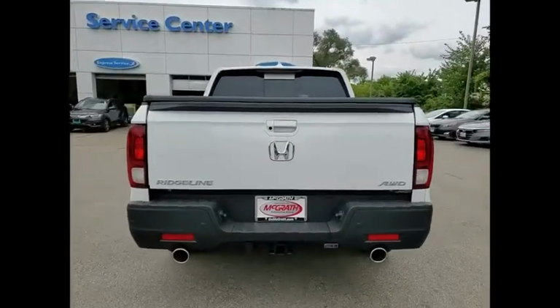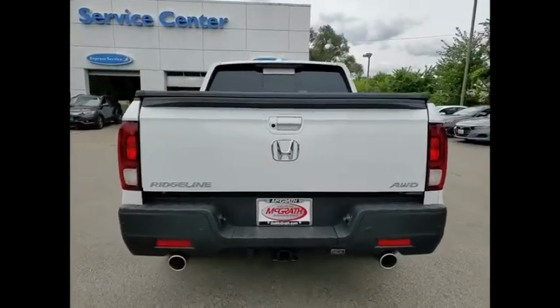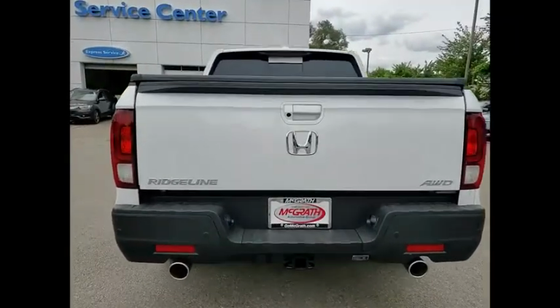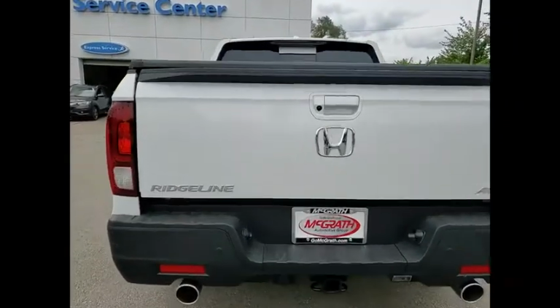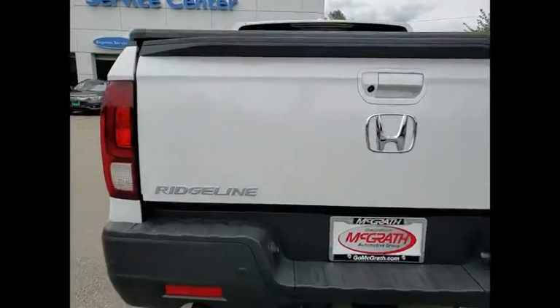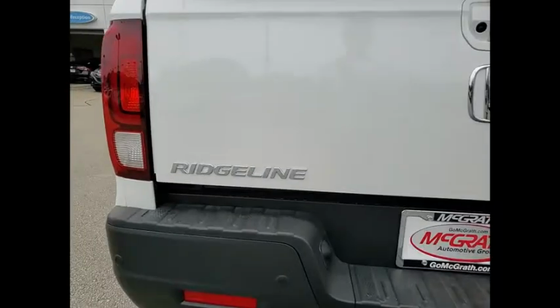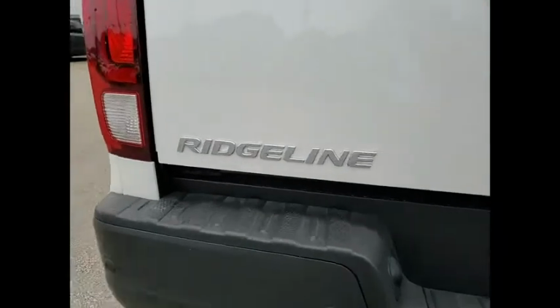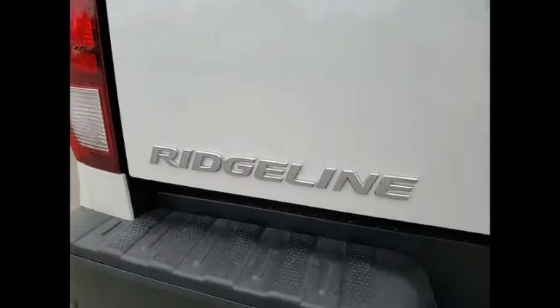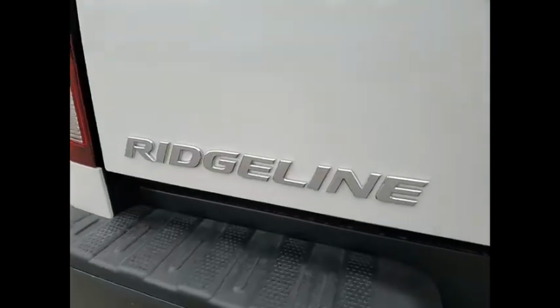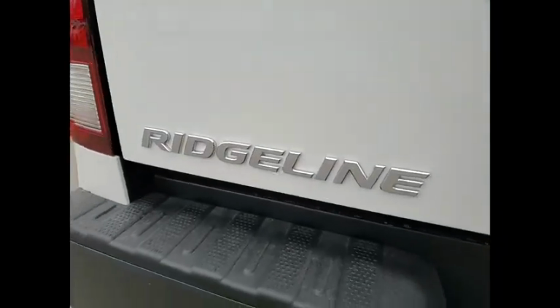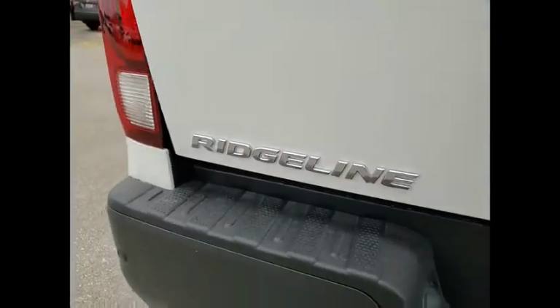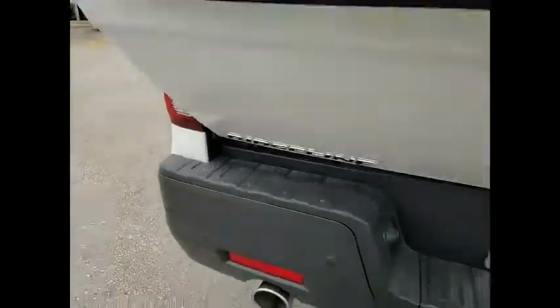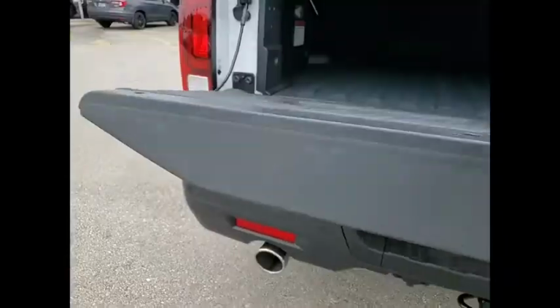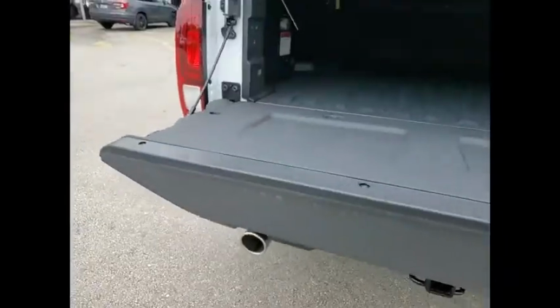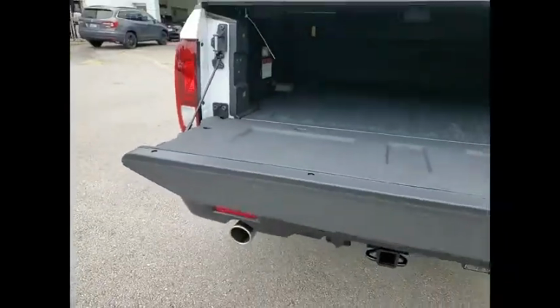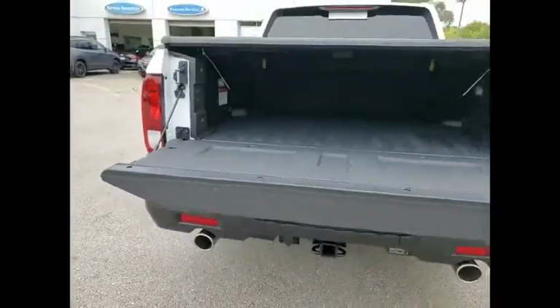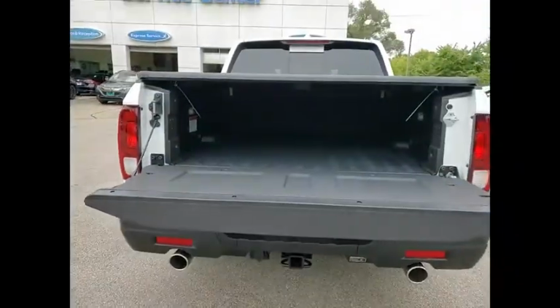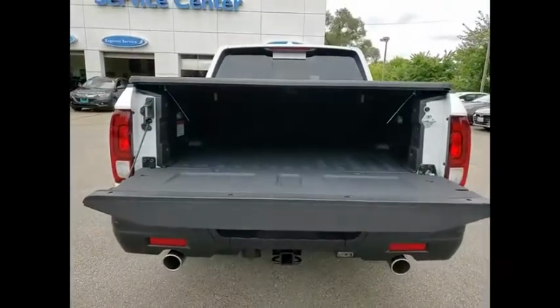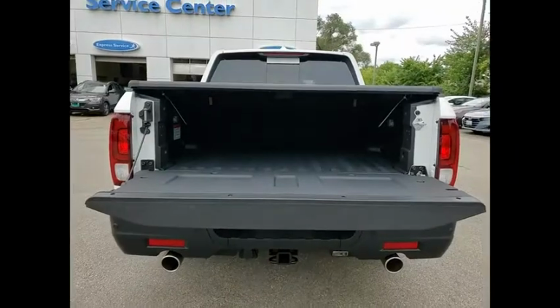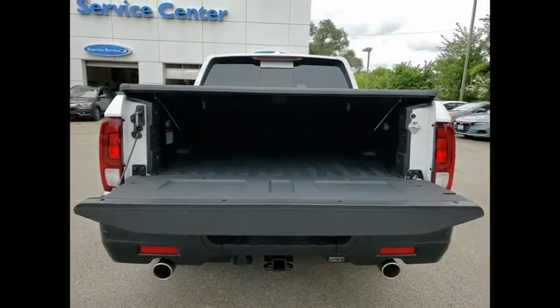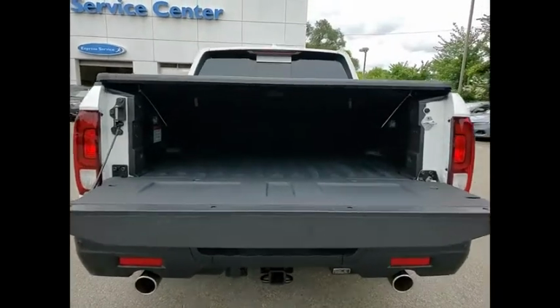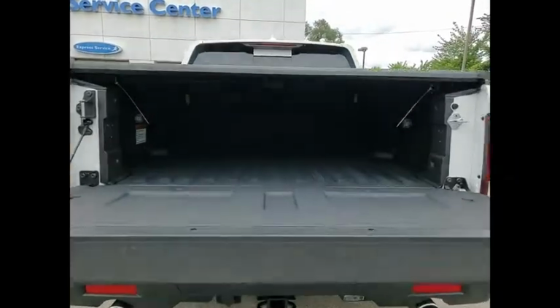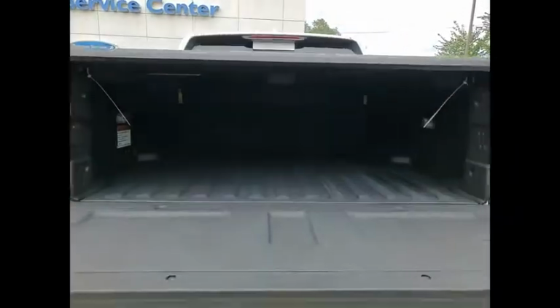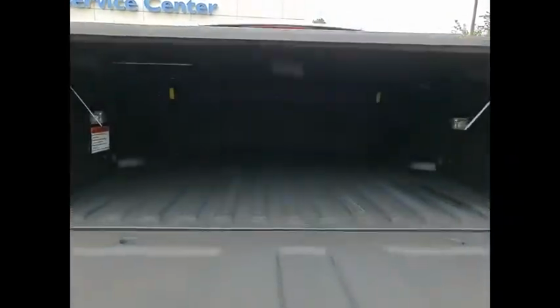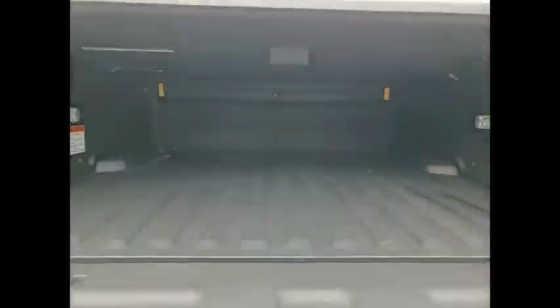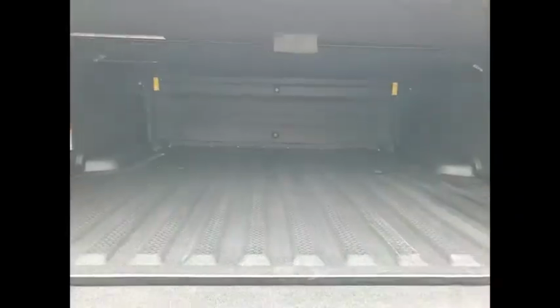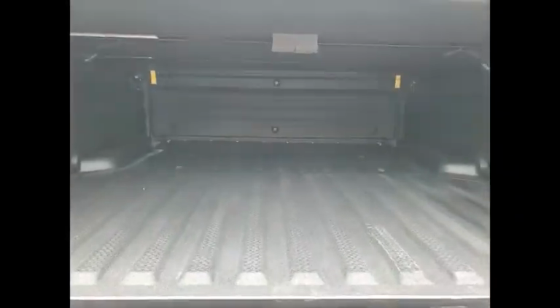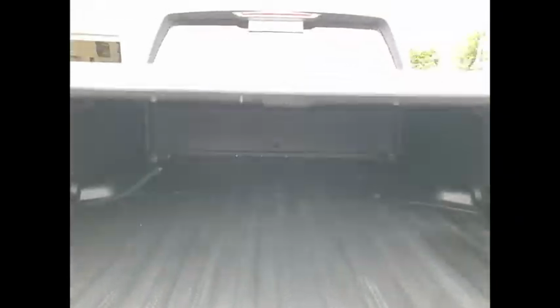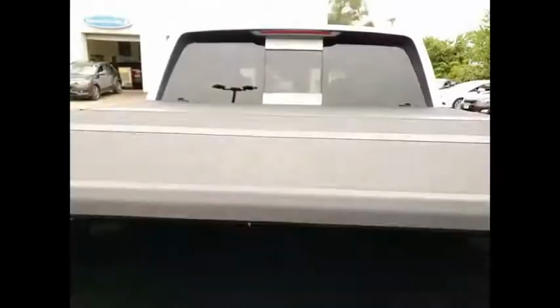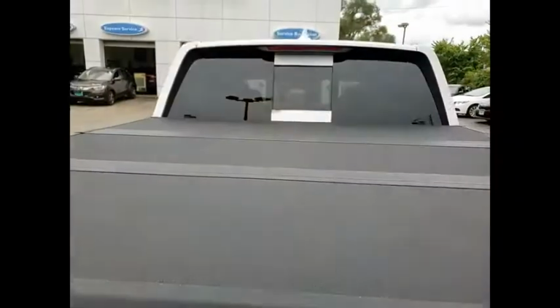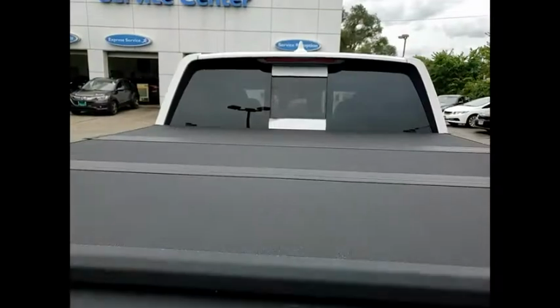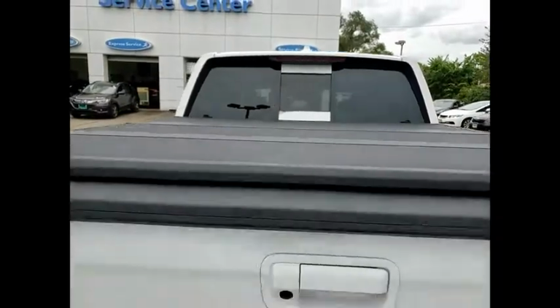Tire pressure monitor, blind spot monitor, tow hitch, all-wheel drive, heated mirrors, aluminum wheels, remote engine start, brake assist, traction control, stability control. Come take a test drive today.